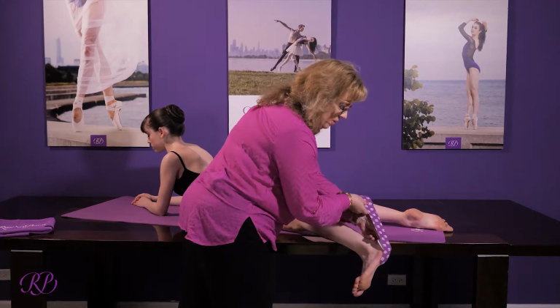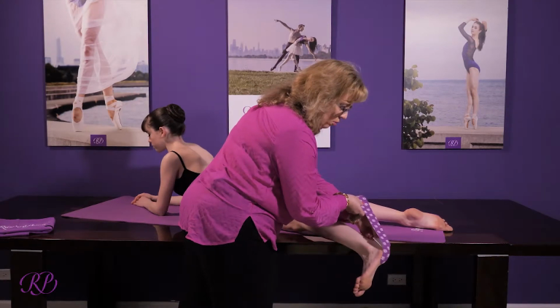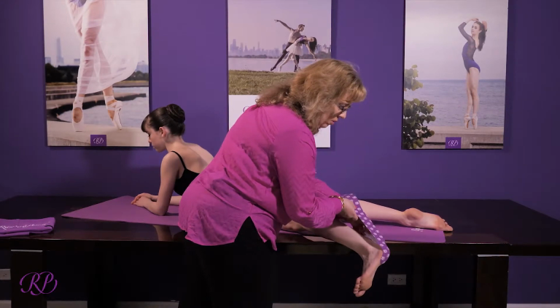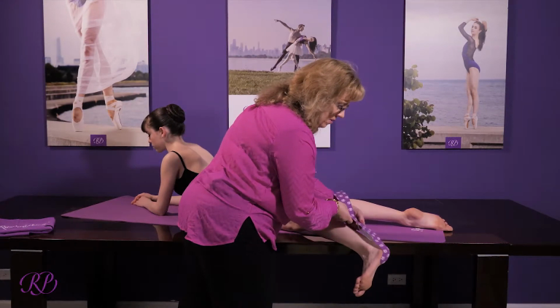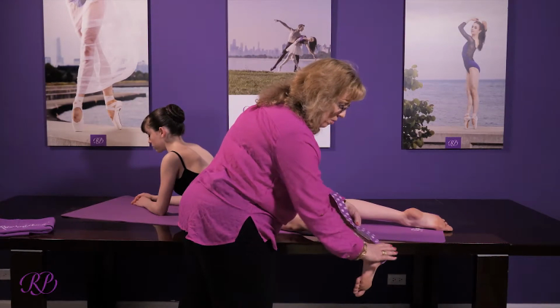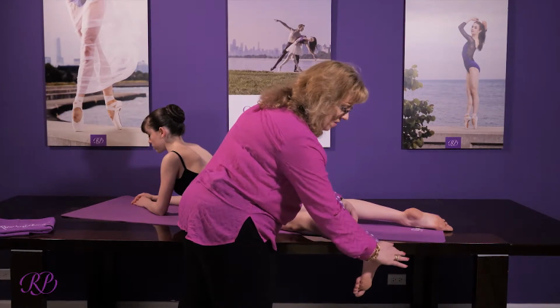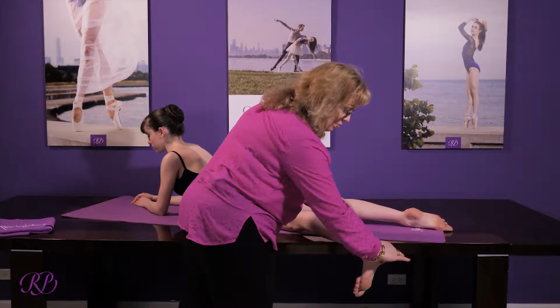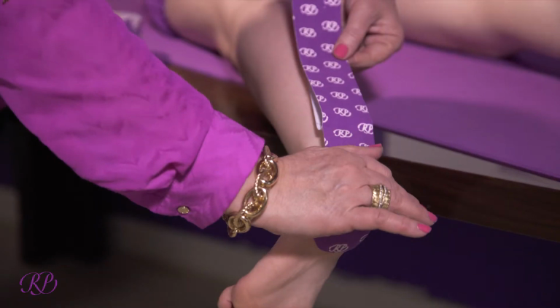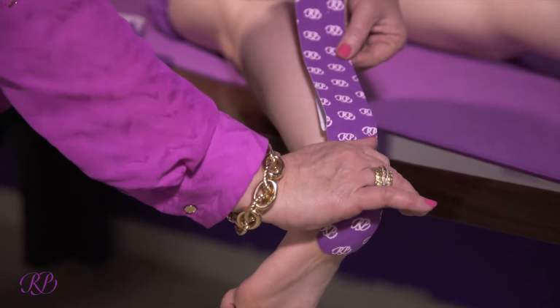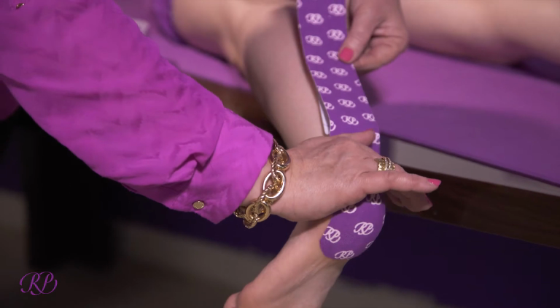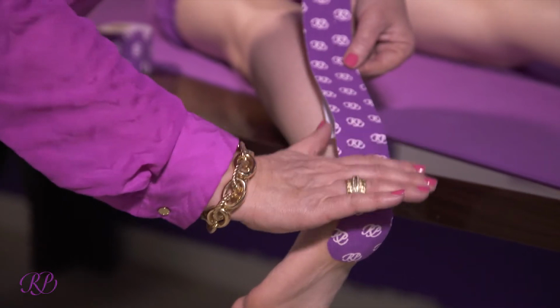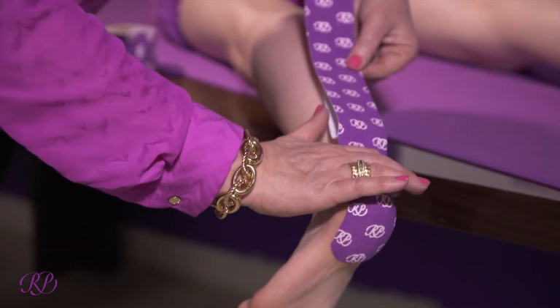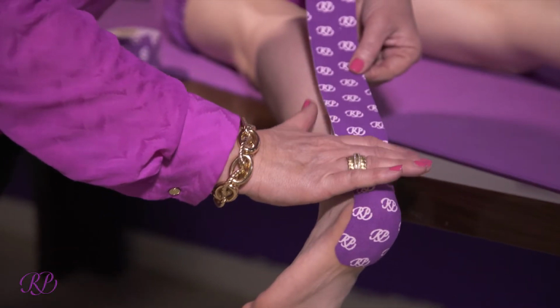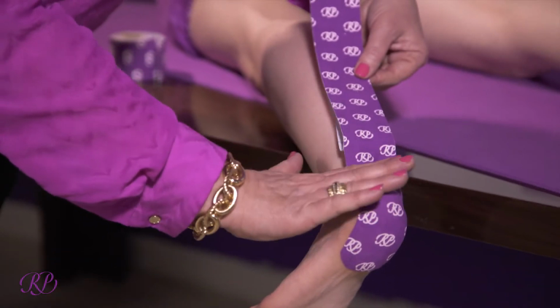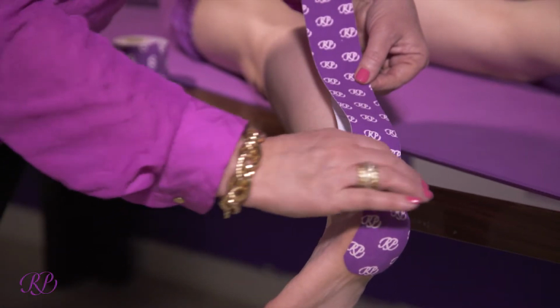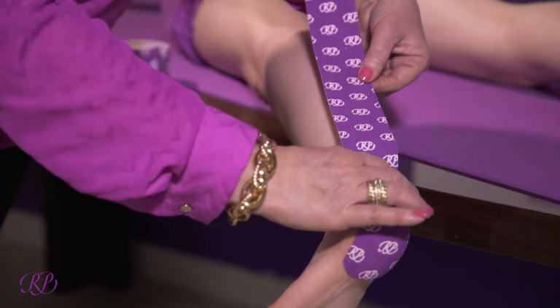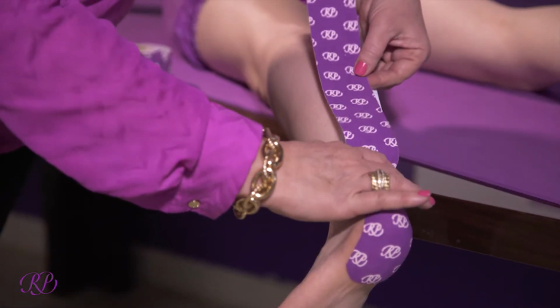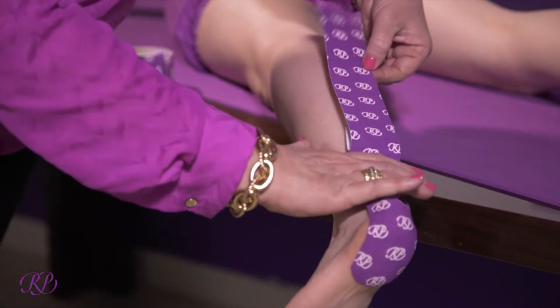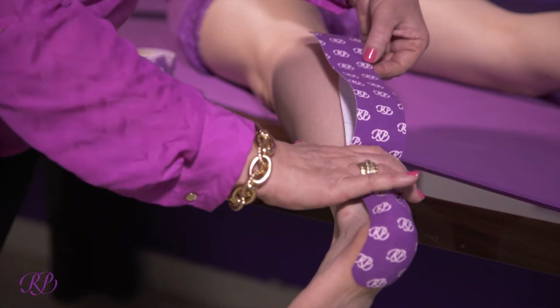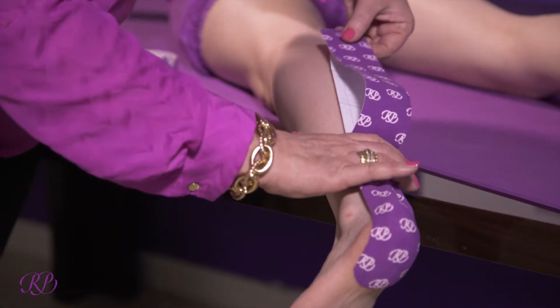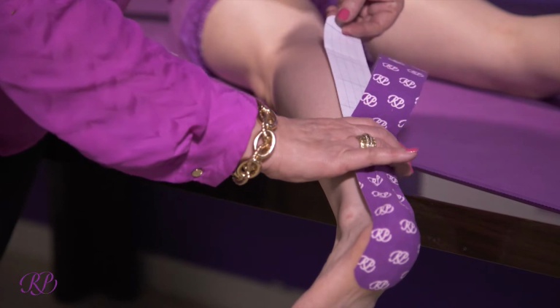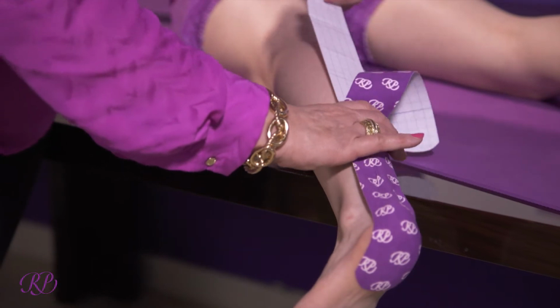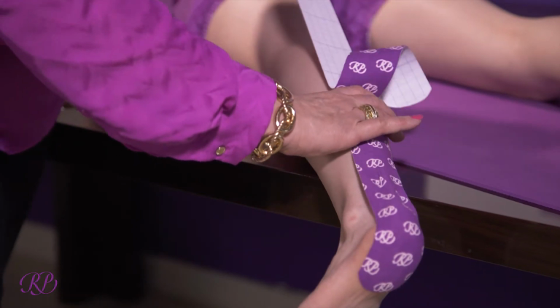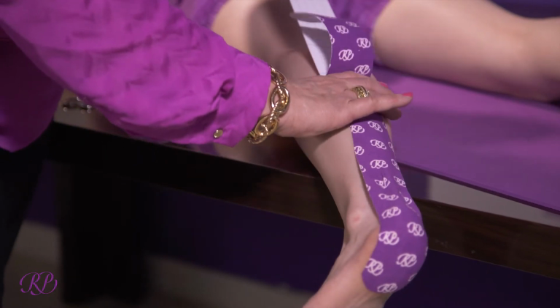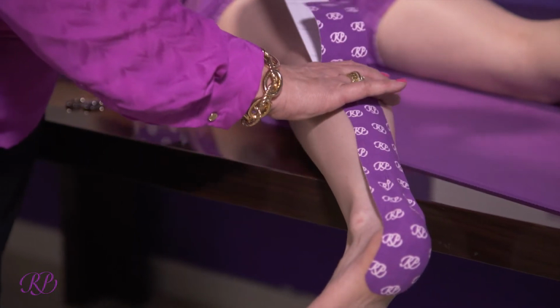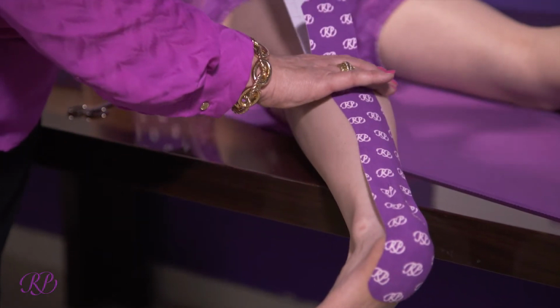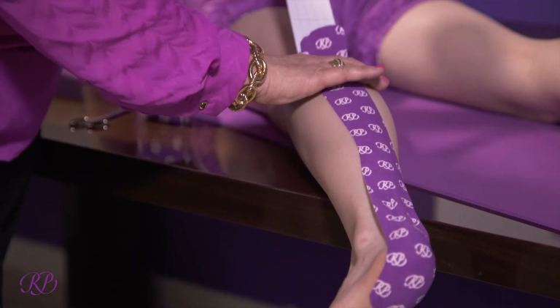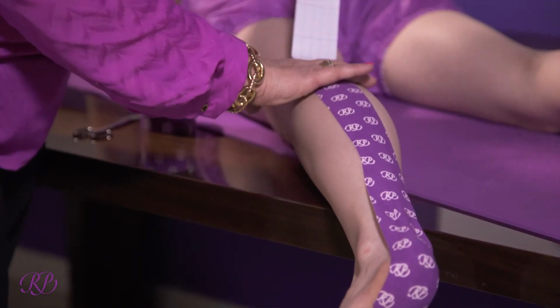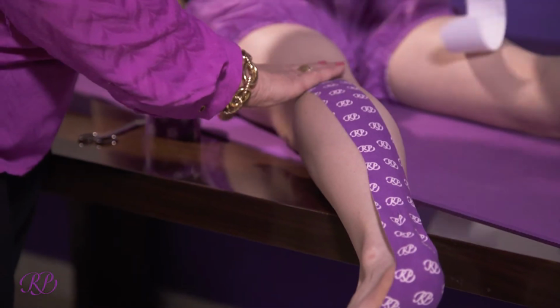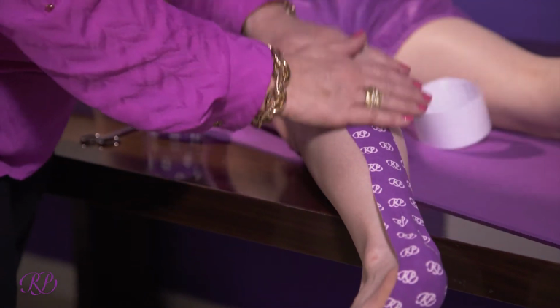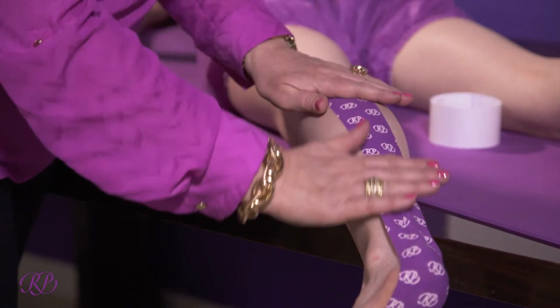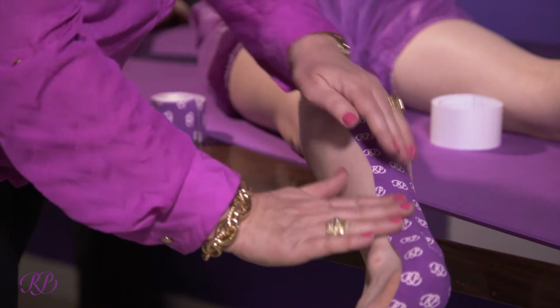You're going to pull the paper off, and as you're pulling the paper off you're going to use your hand to massage the tape into the back of the leg.